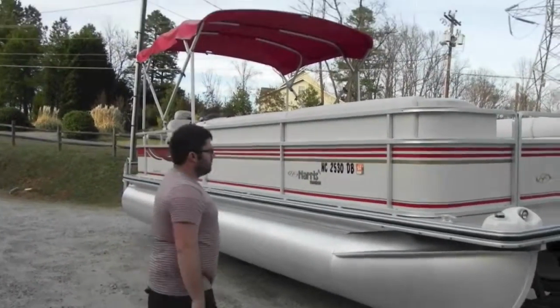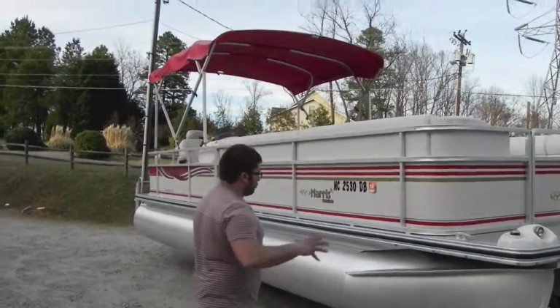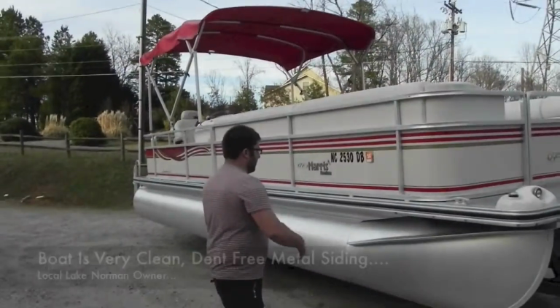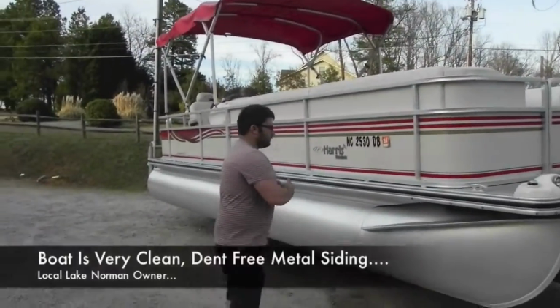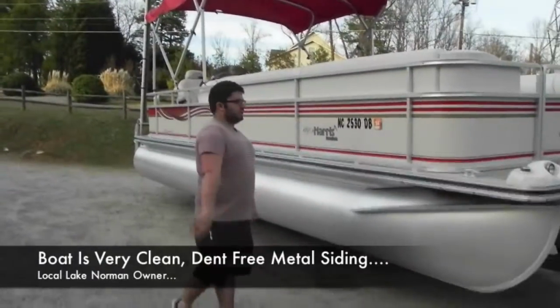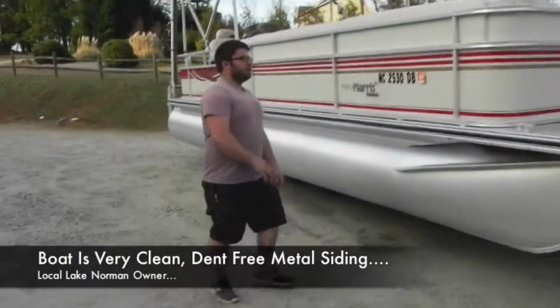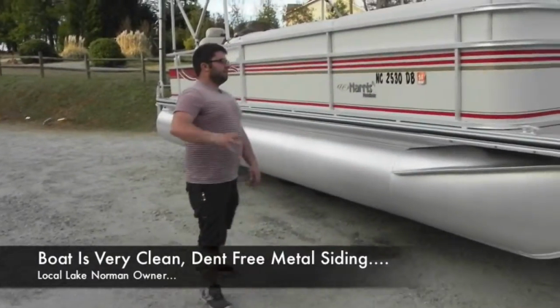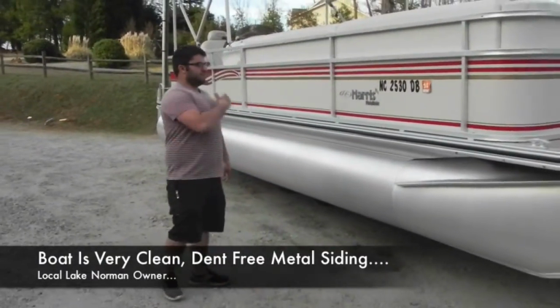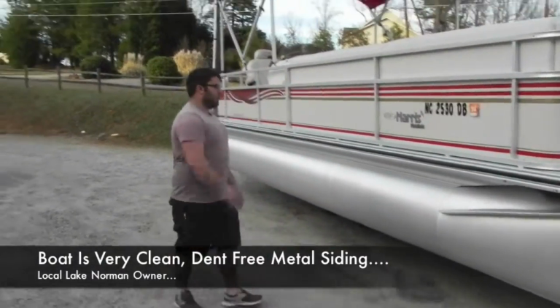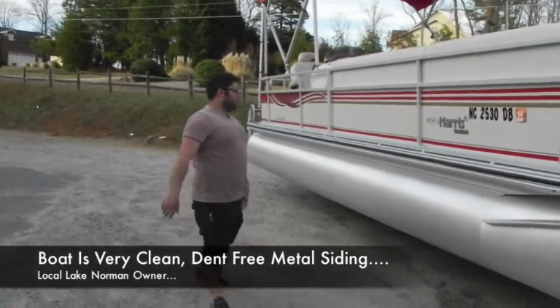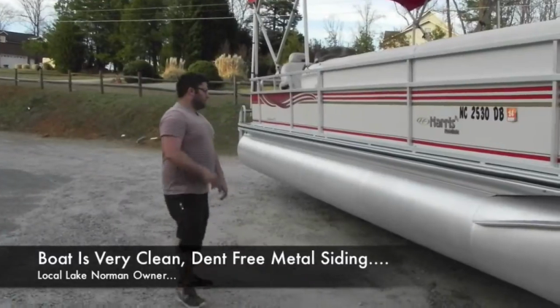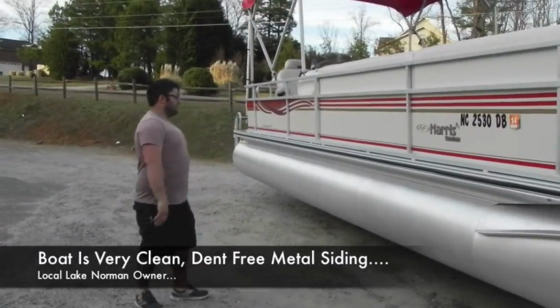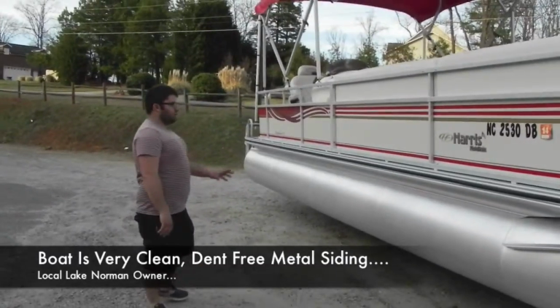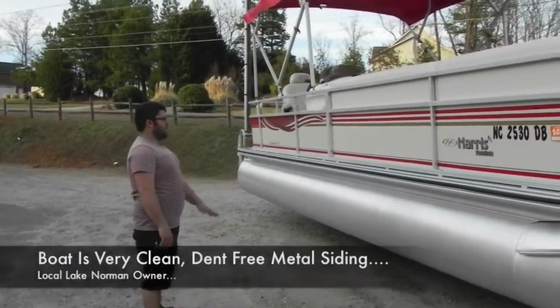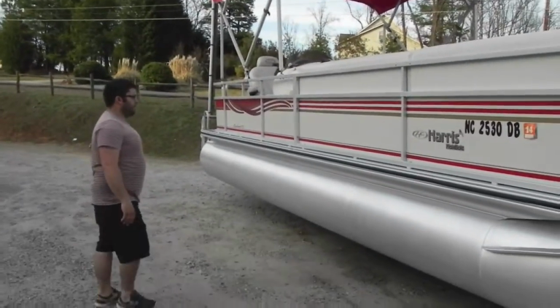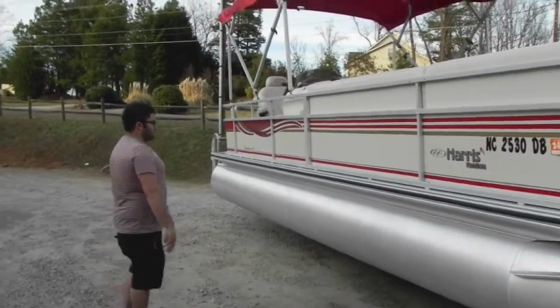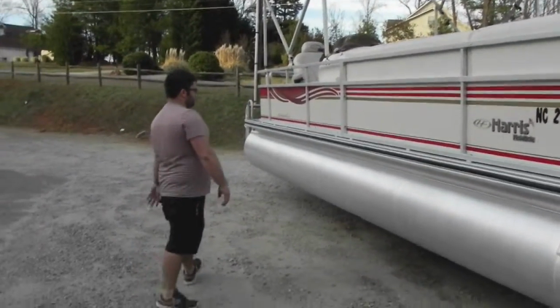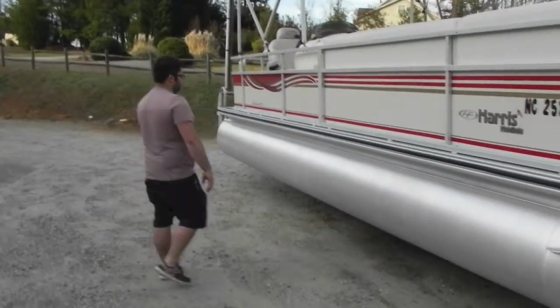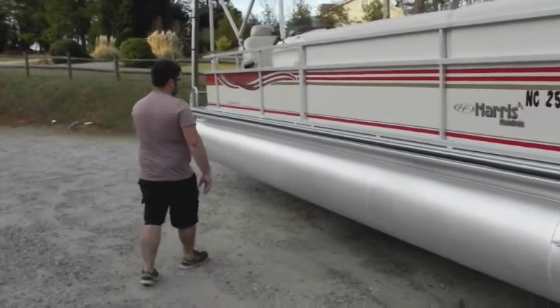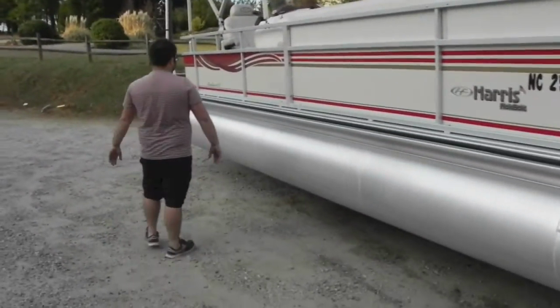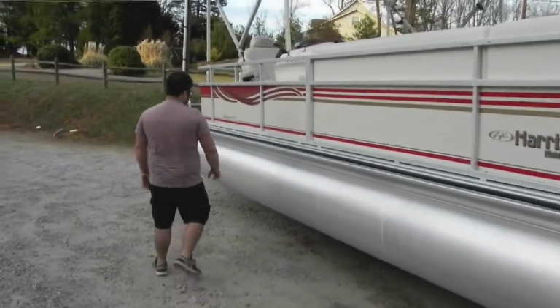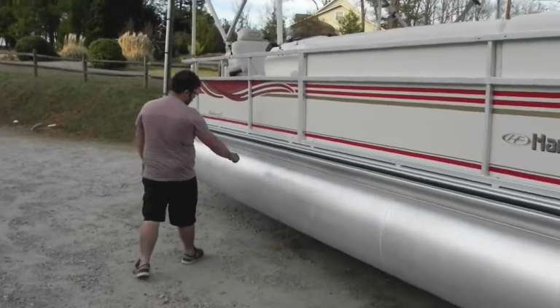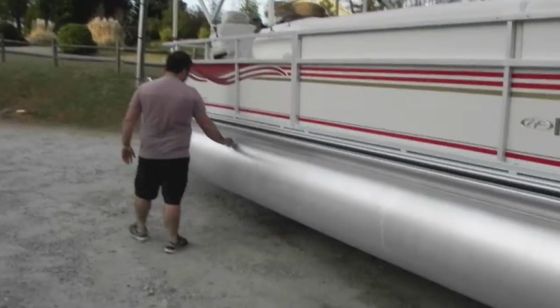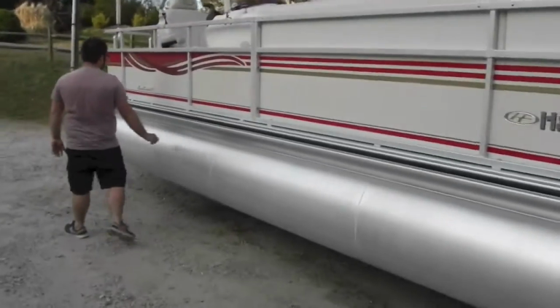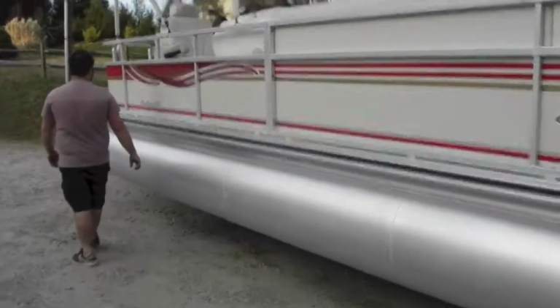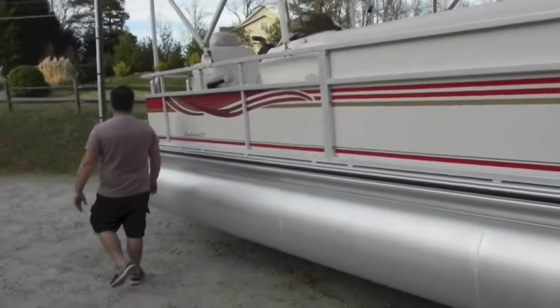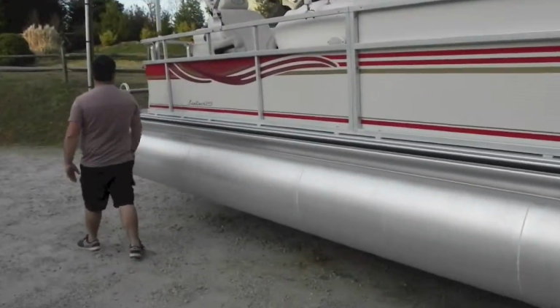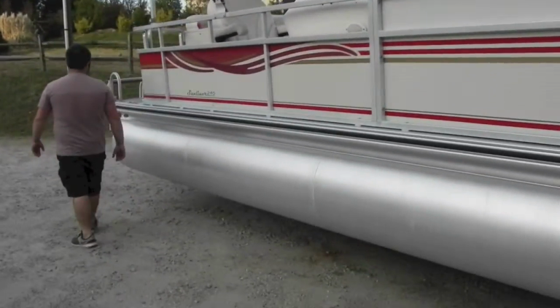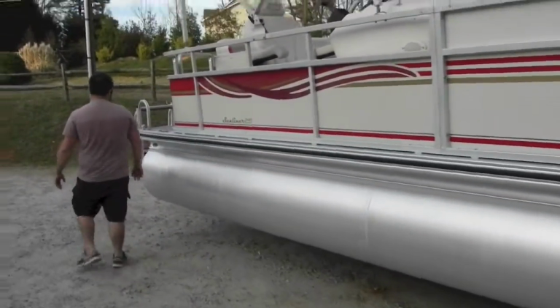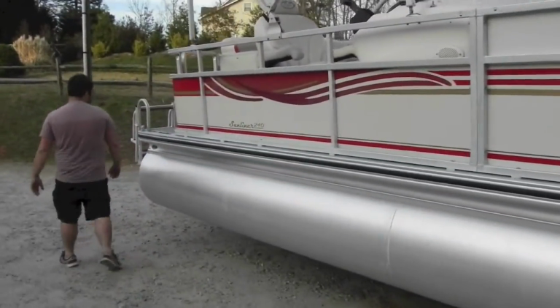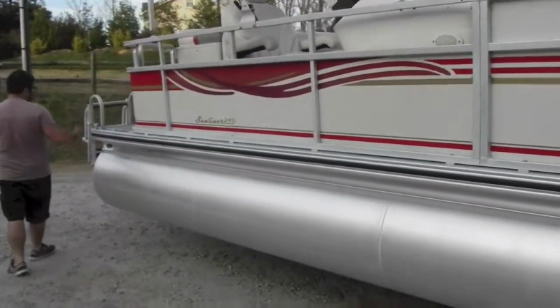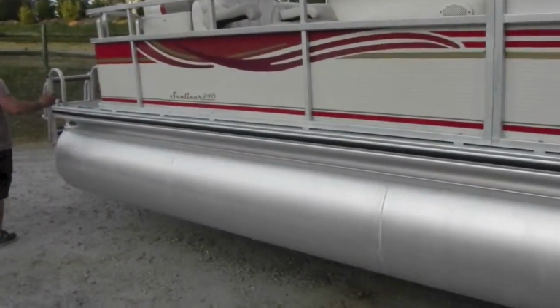It's really nice, really clean, and fully detailed and gone over — it's in great shape. We have the oversized pontoons on the Harris Floatboat, which makes it nice and gives it a great ride.